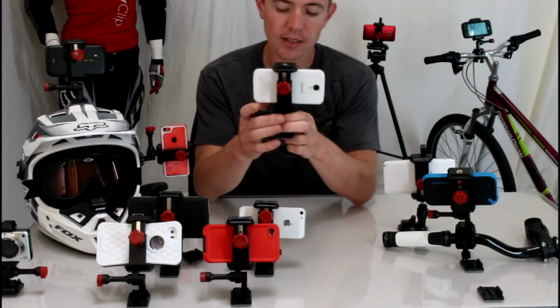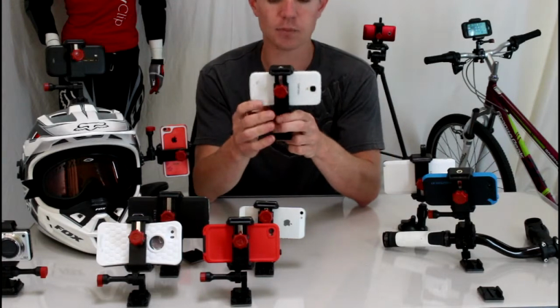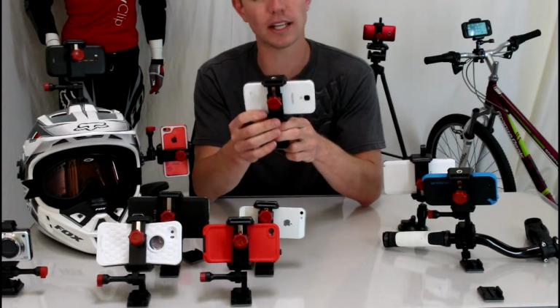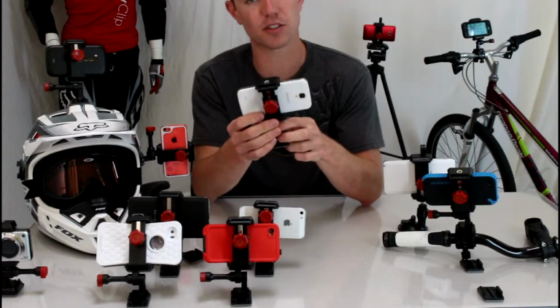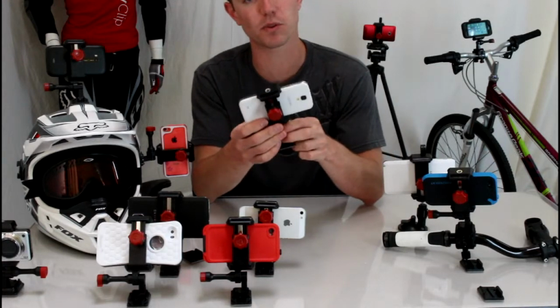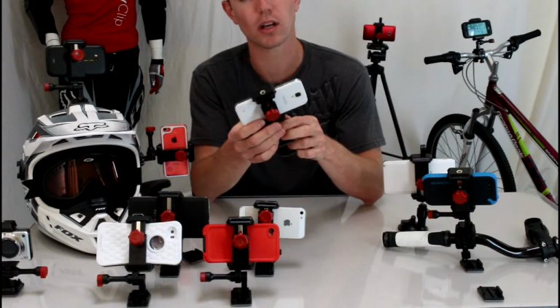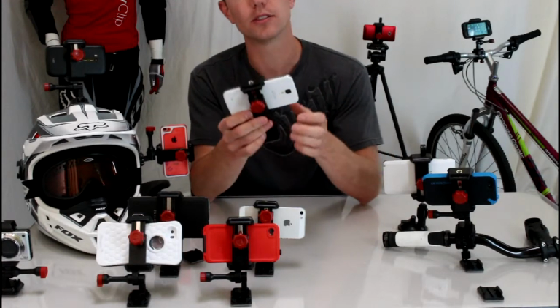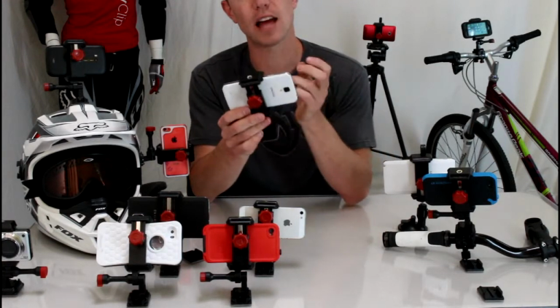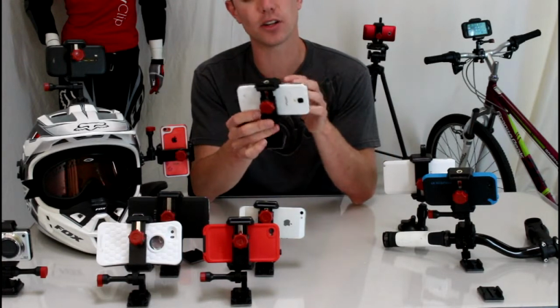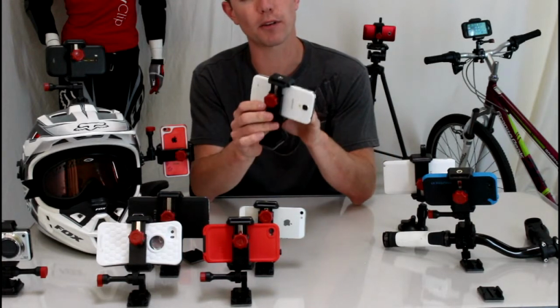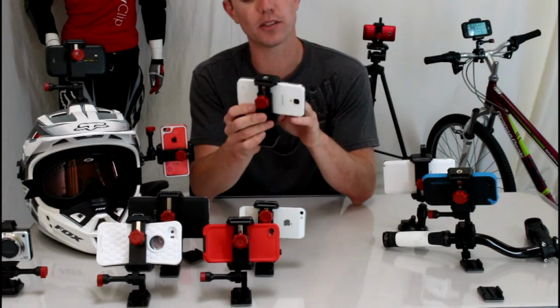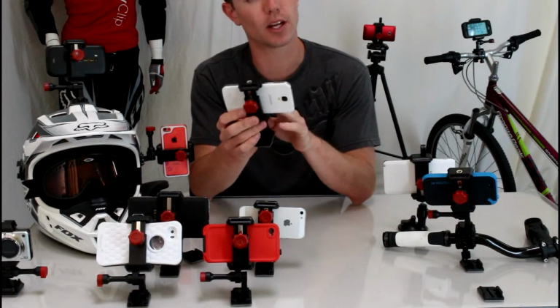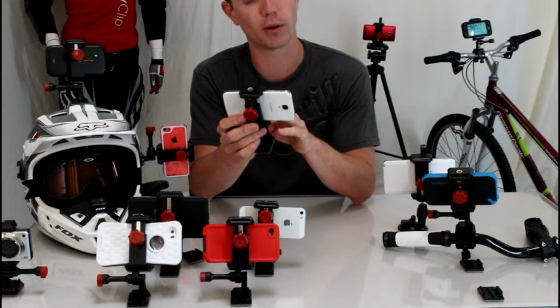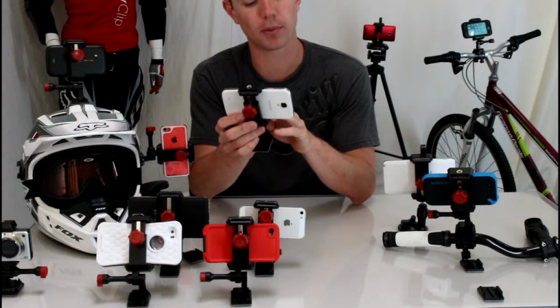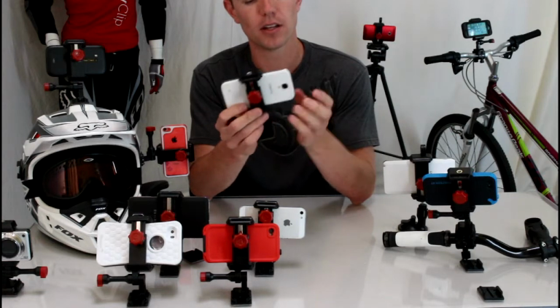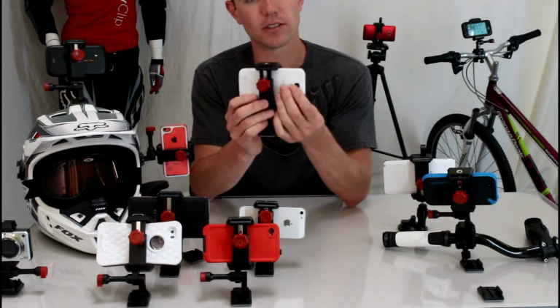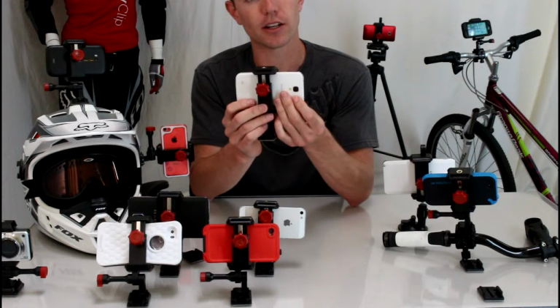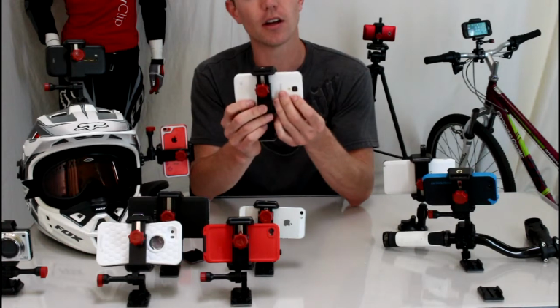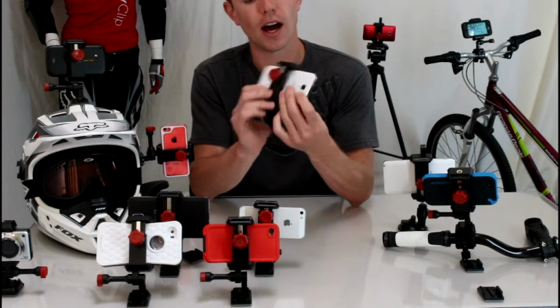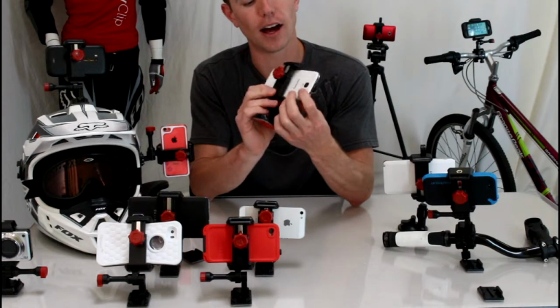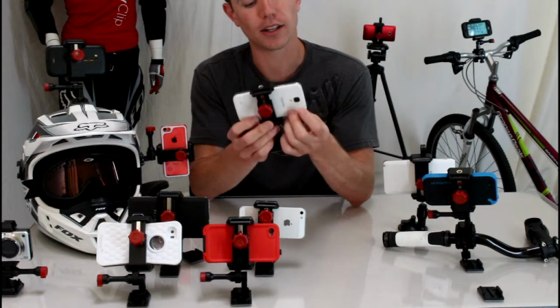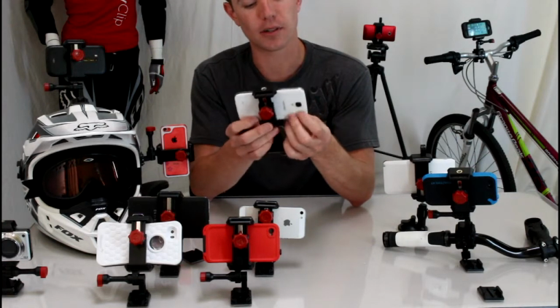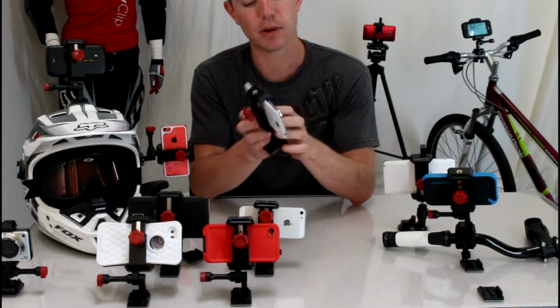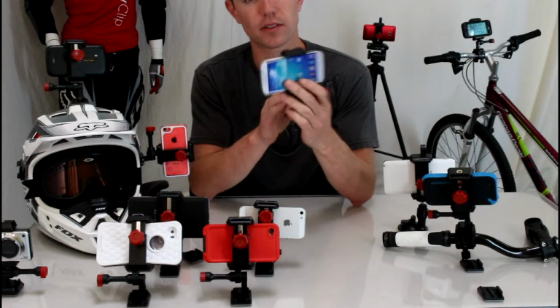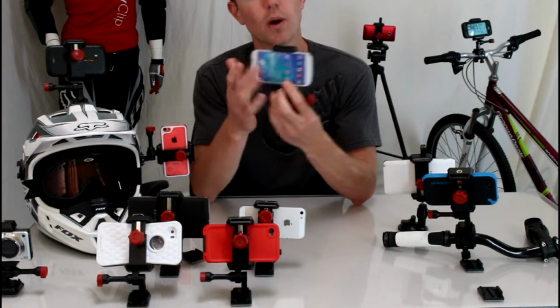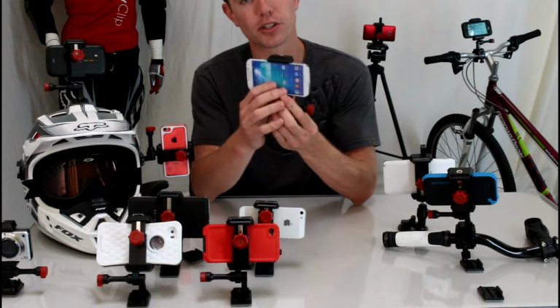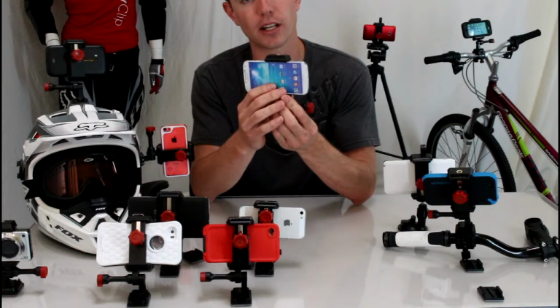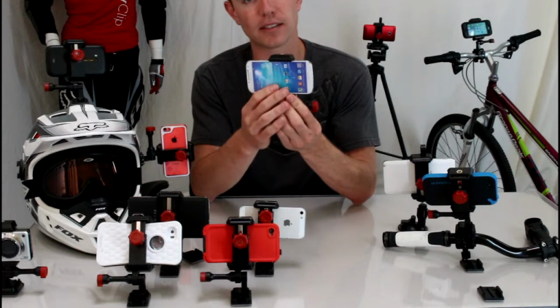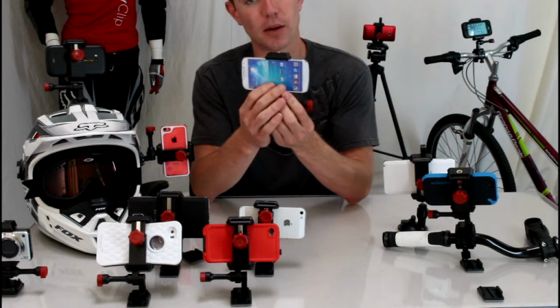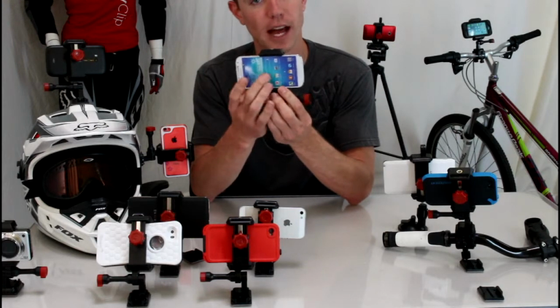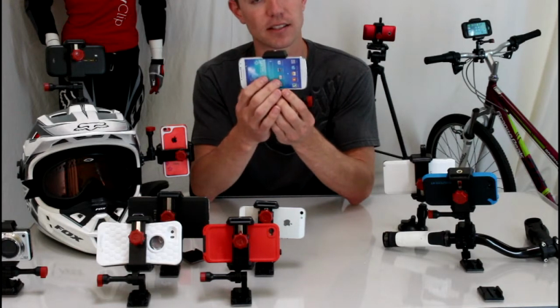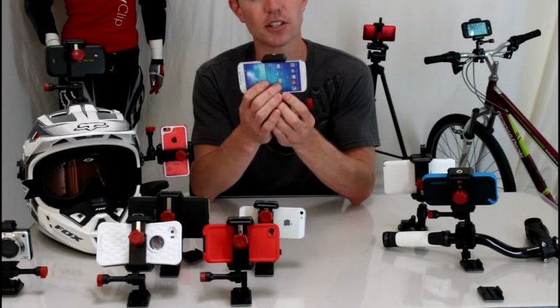This was born in the action sports world, so it's designed to turn your smartphone into a GoPro camera. You can see here your camera is exposed, as well as your screen on the back side, so you can access the functions.